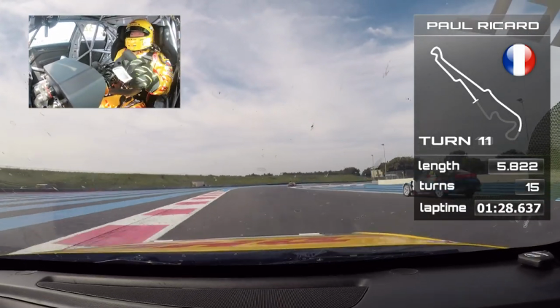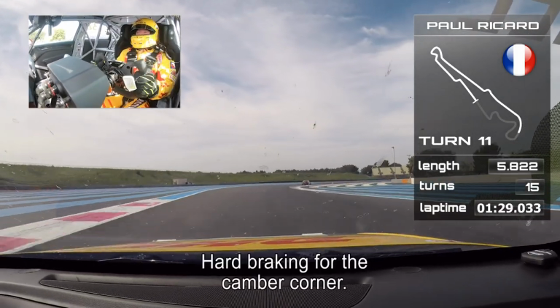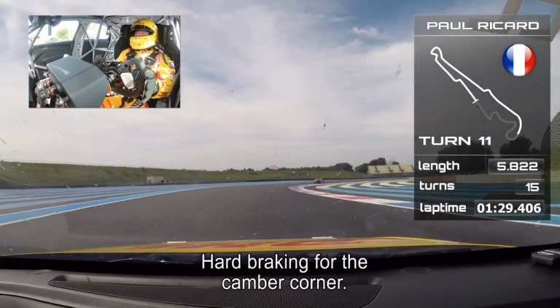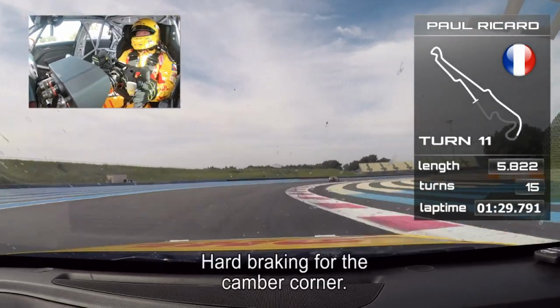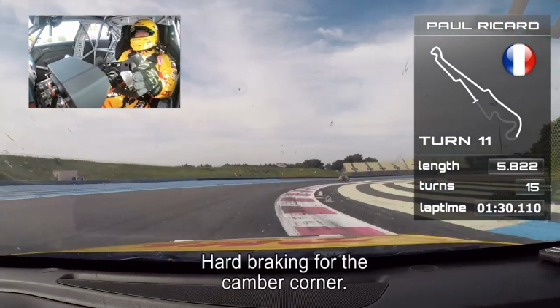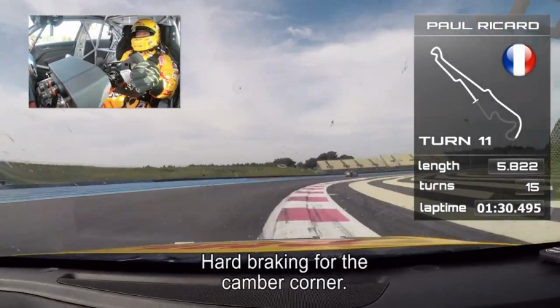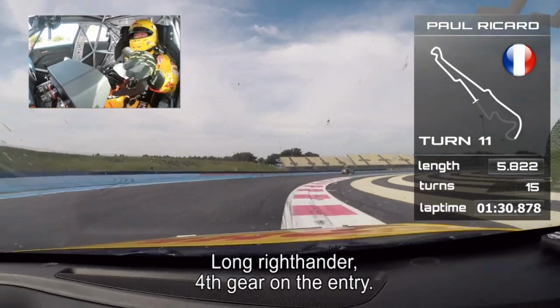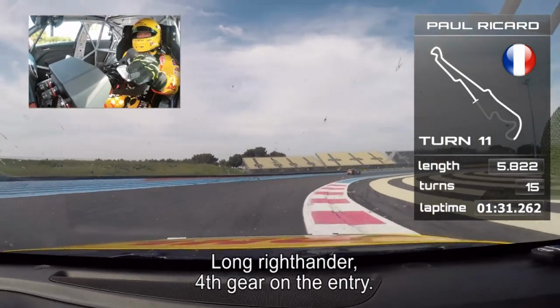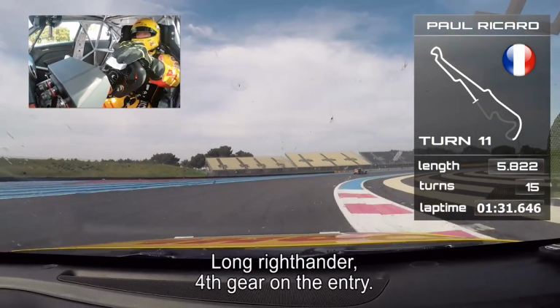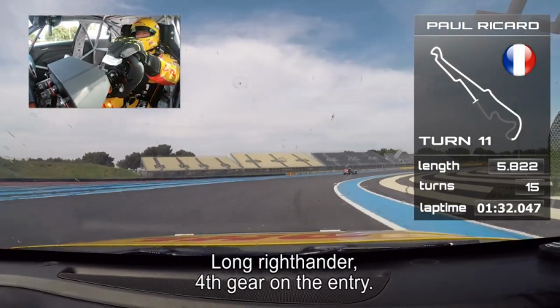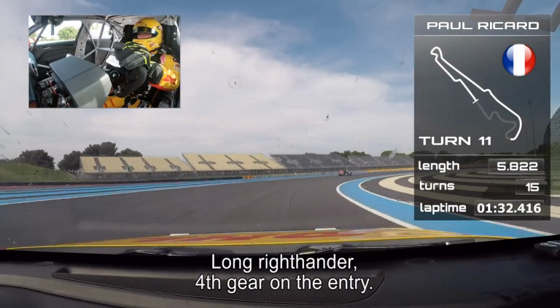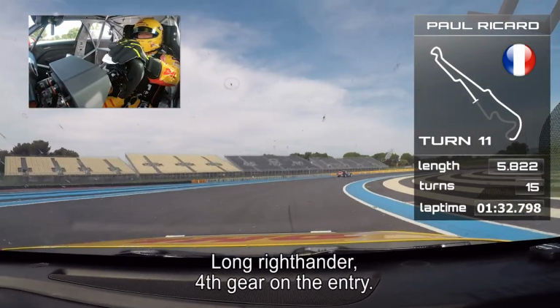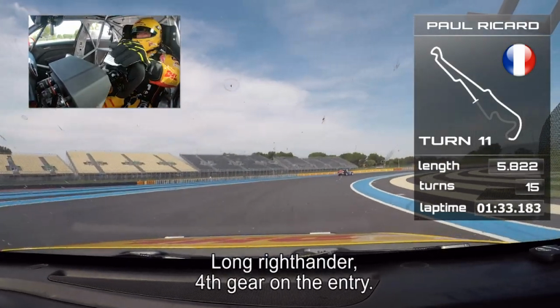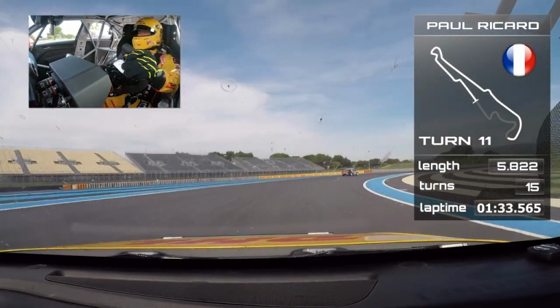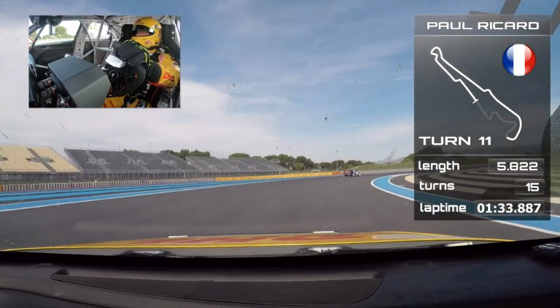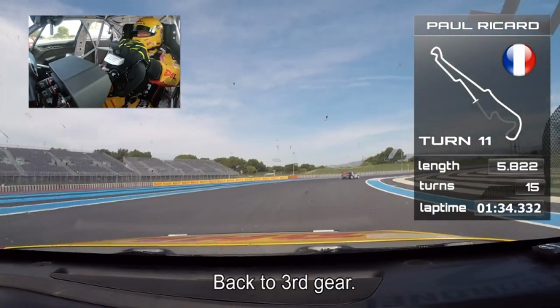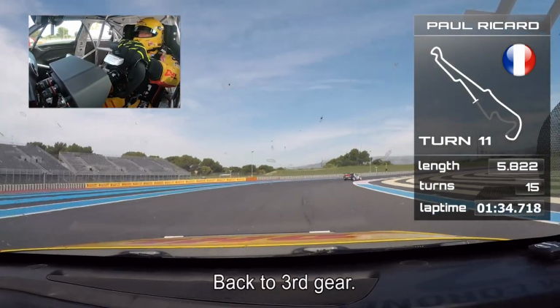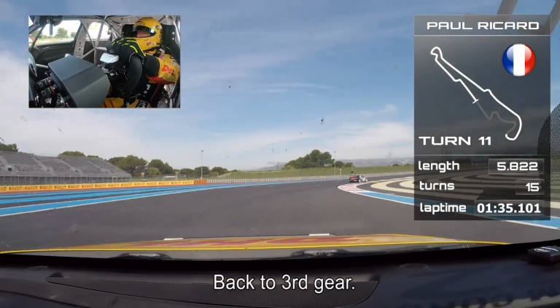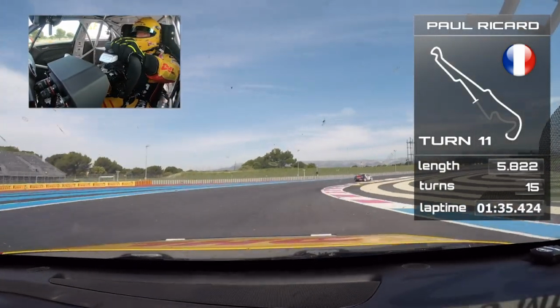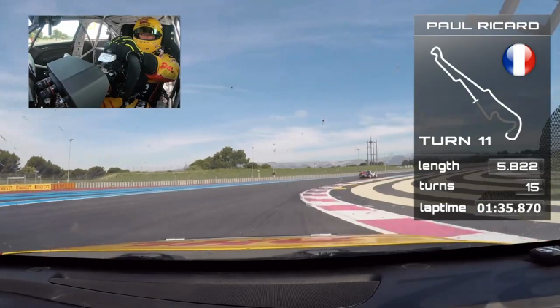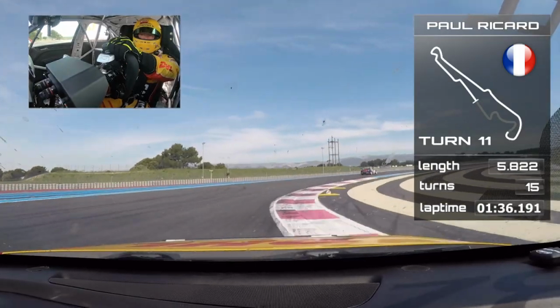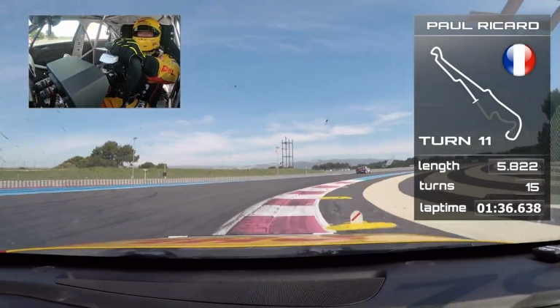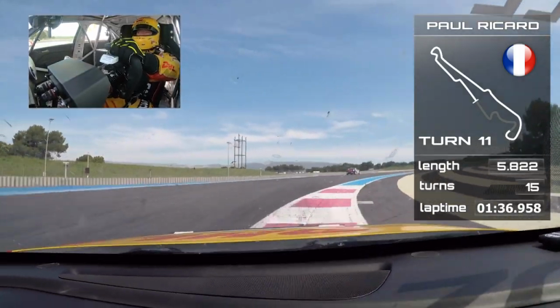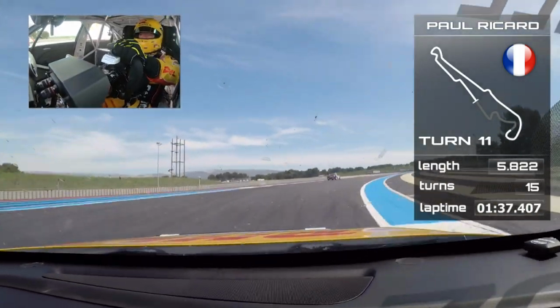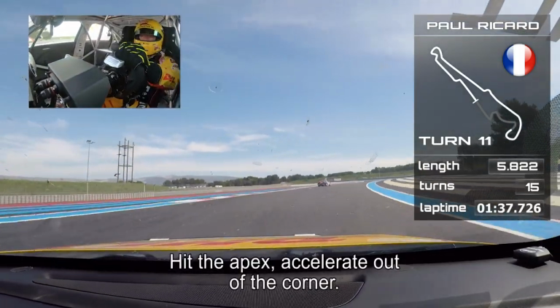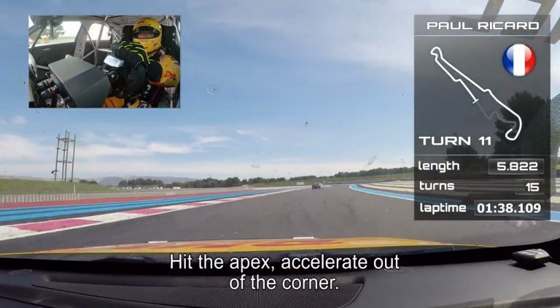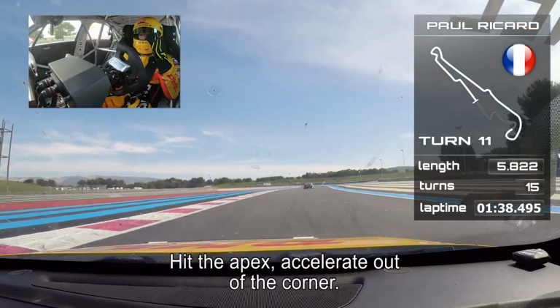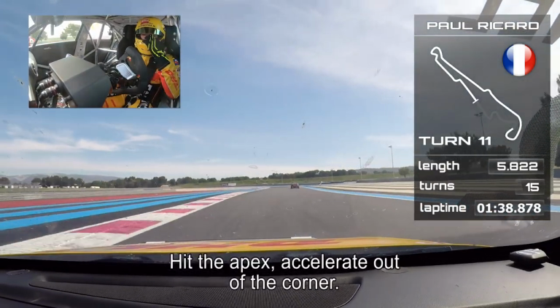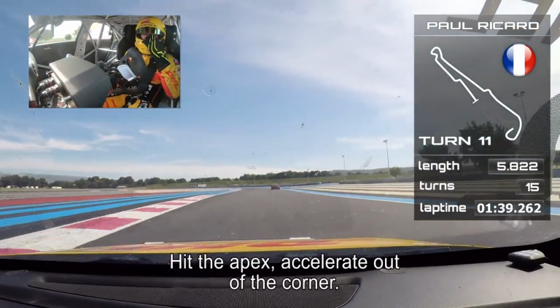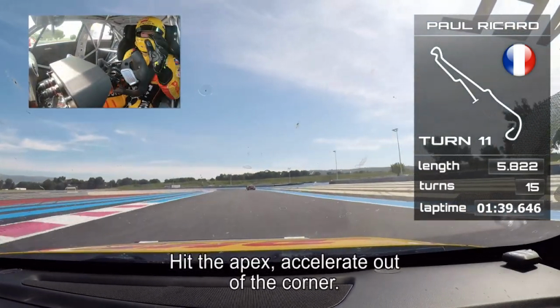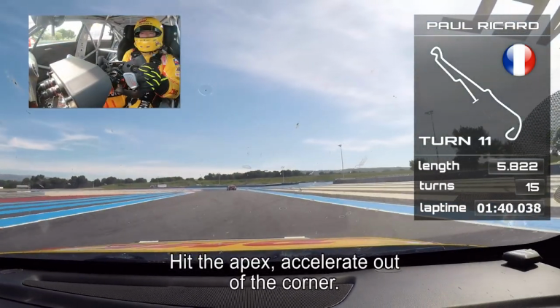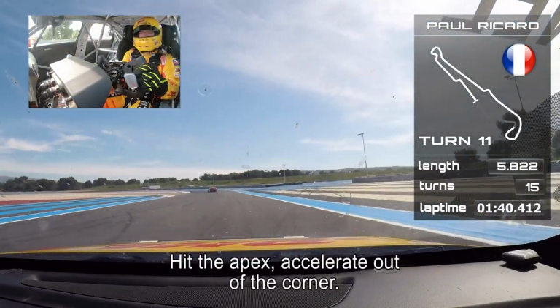Hard braking for the camera corner. Long right-hander, fourth gear in the entry, back to third gear. Hit the apex and of course accelerate out of the corner.